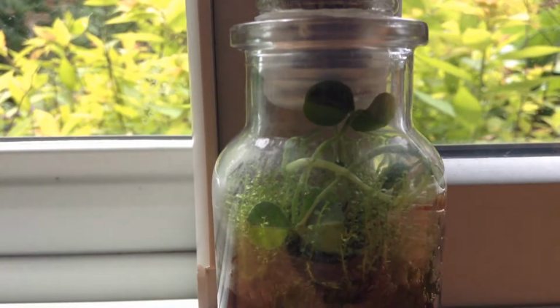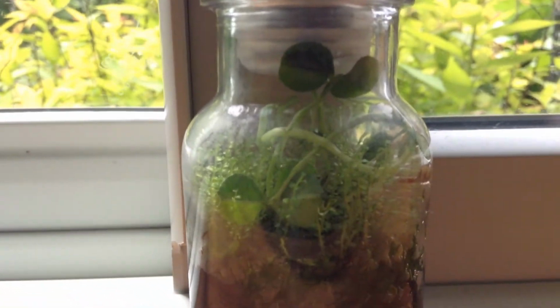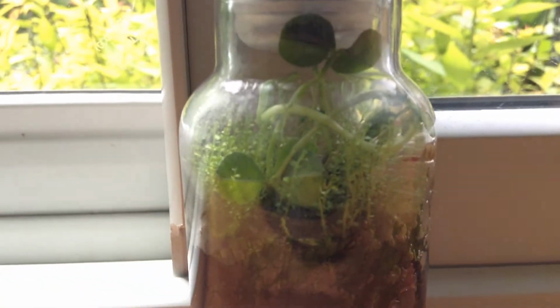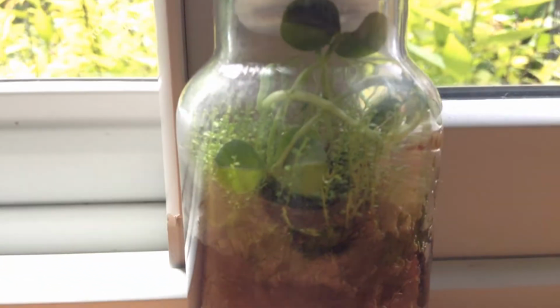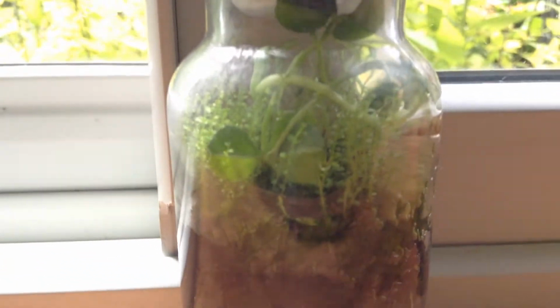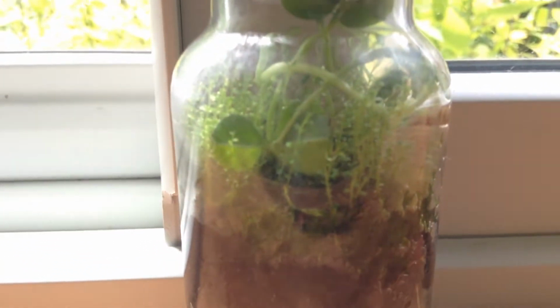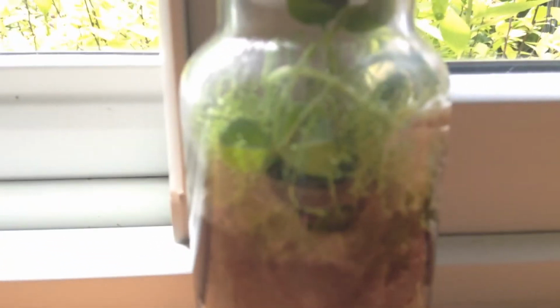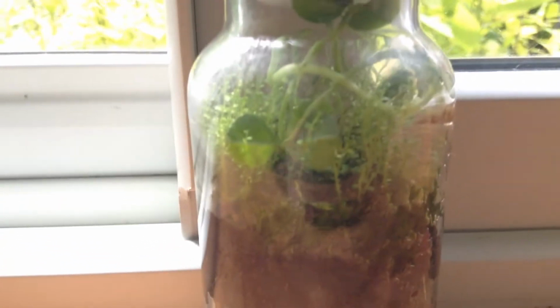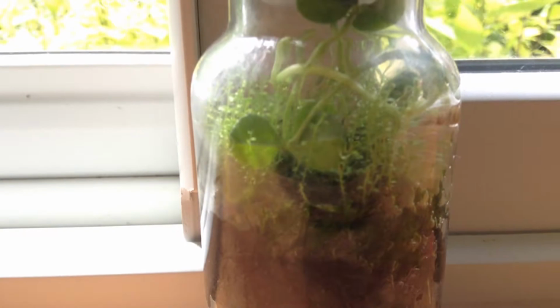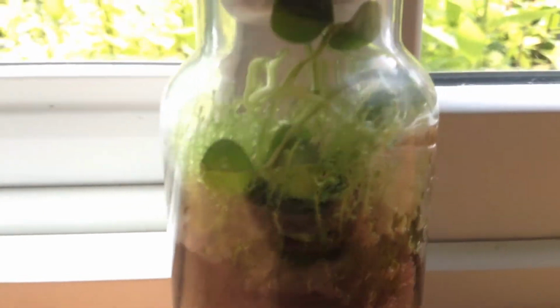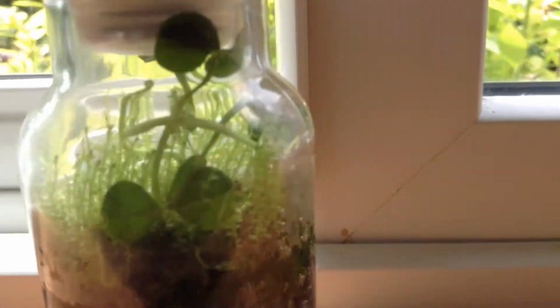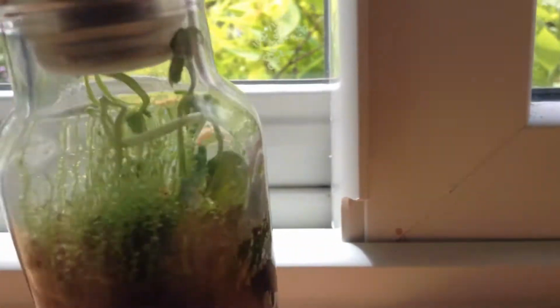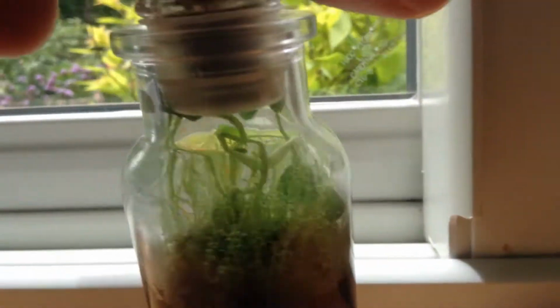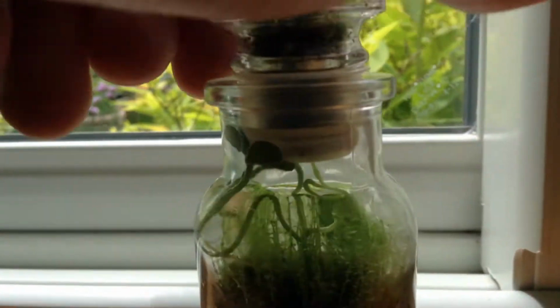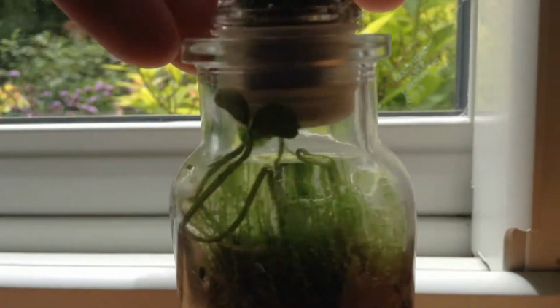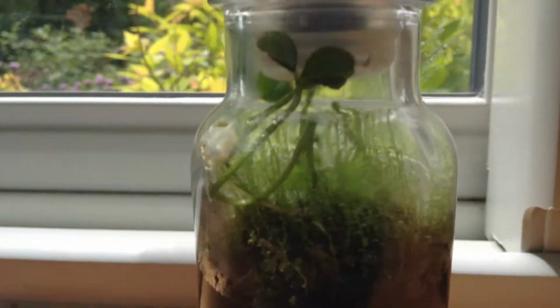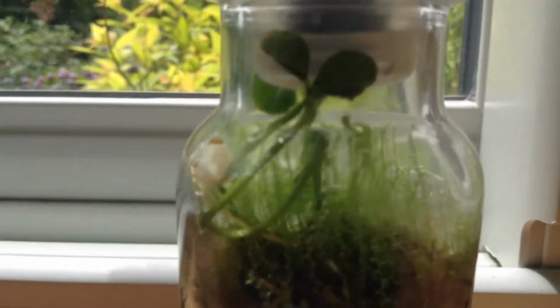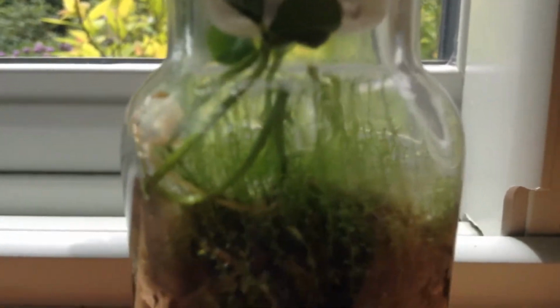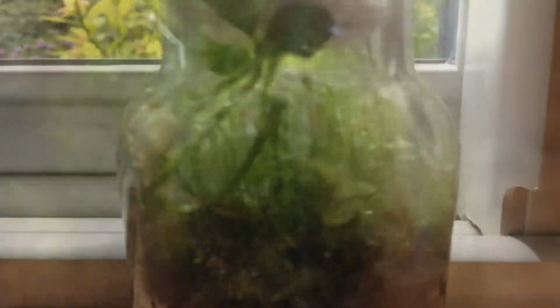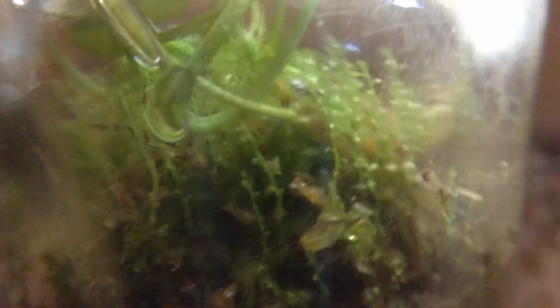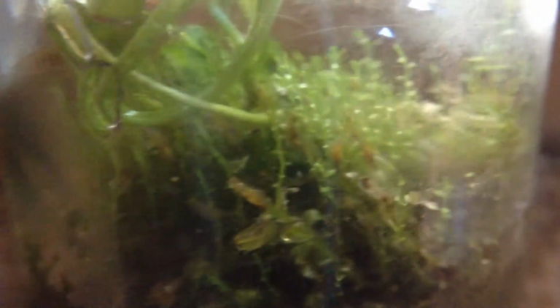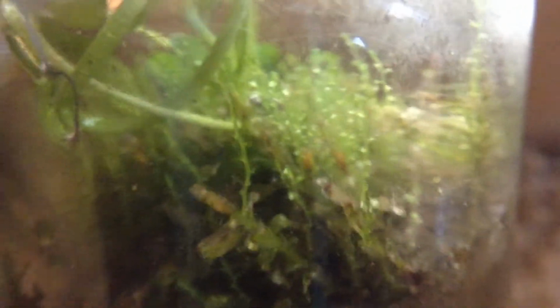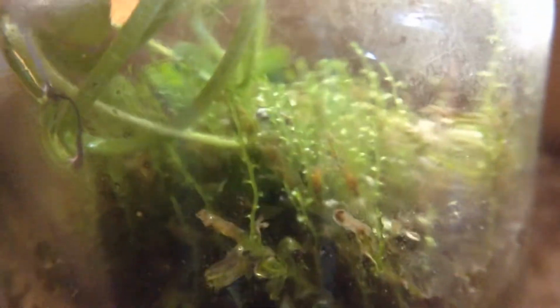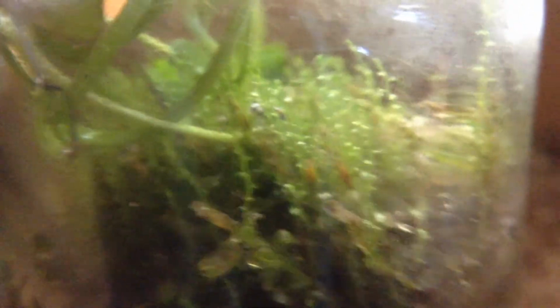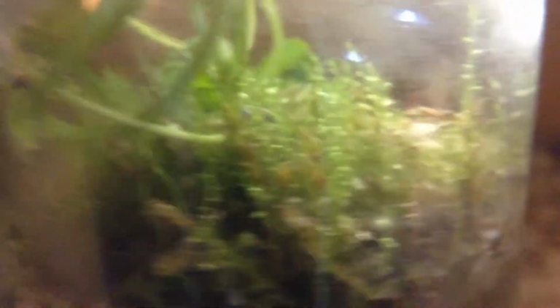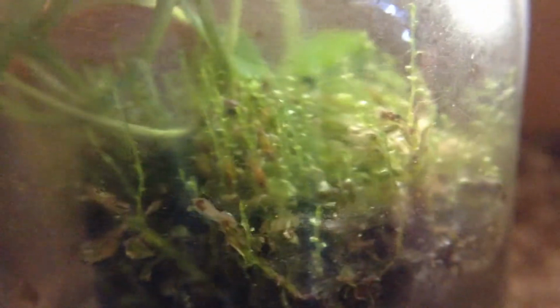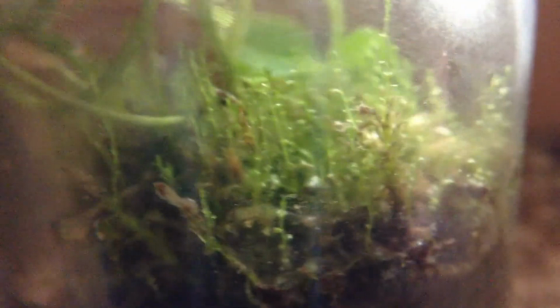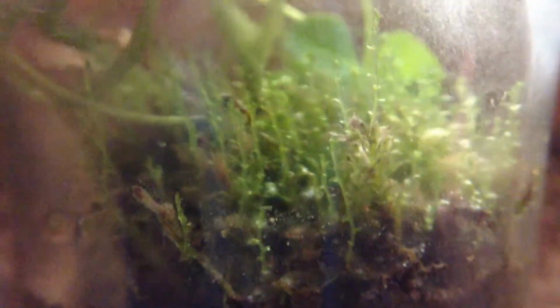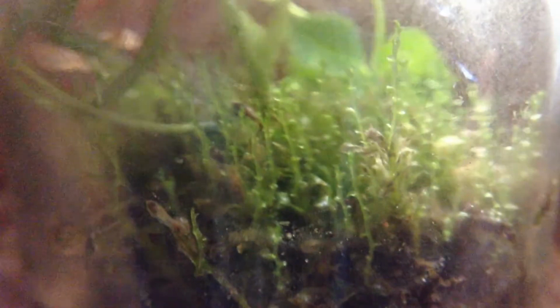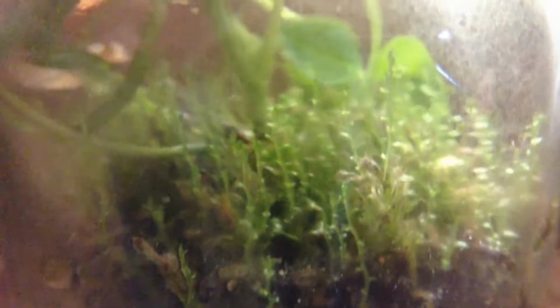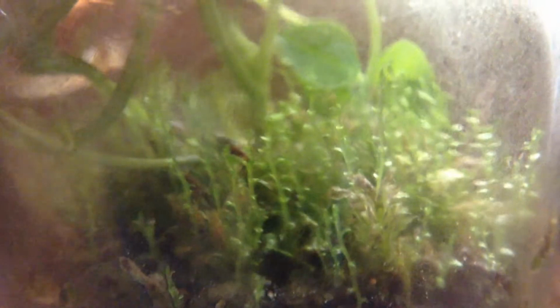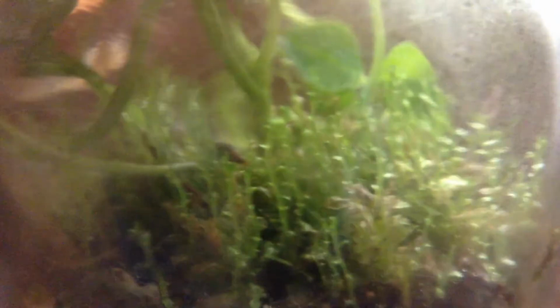We've got tons of new growth. Look at all that new moss. You can see the new stuff is a little bit thinner than the old stuff. I think that has to do with a little bit less sunlight, but it's doing okay. Some of them are actually reaching up.